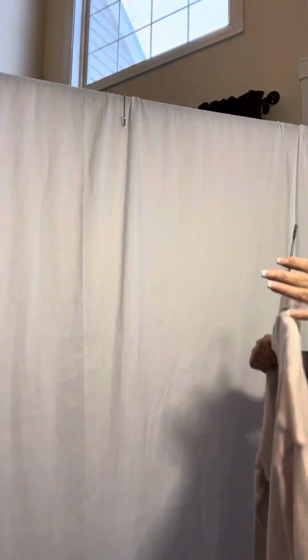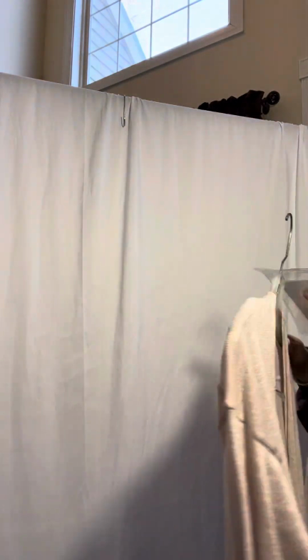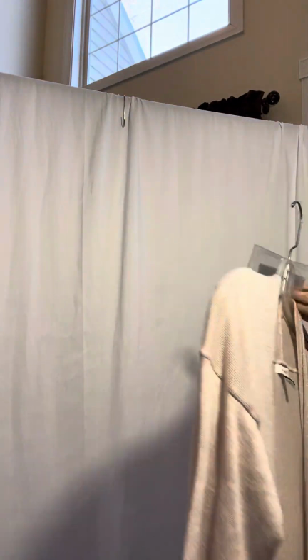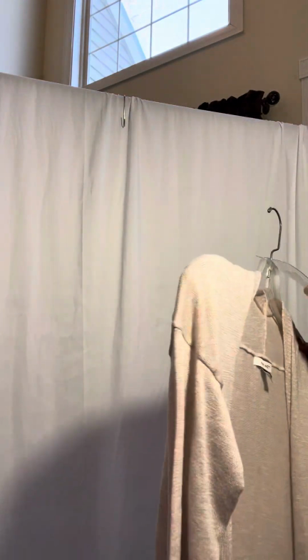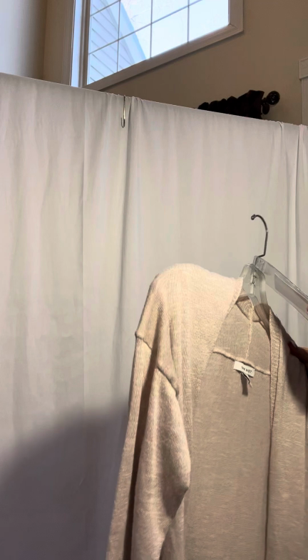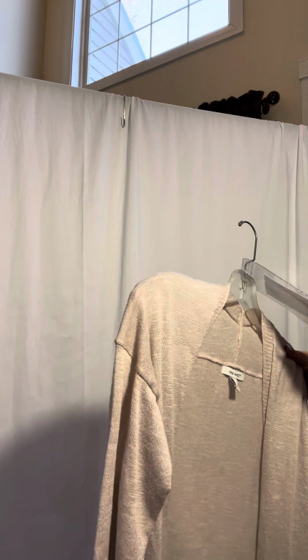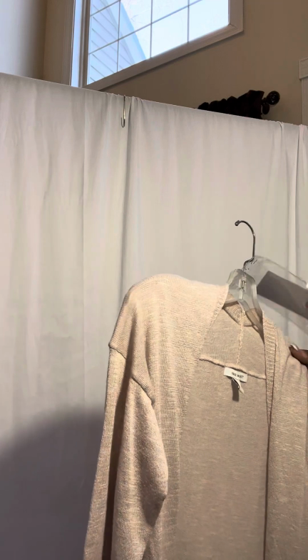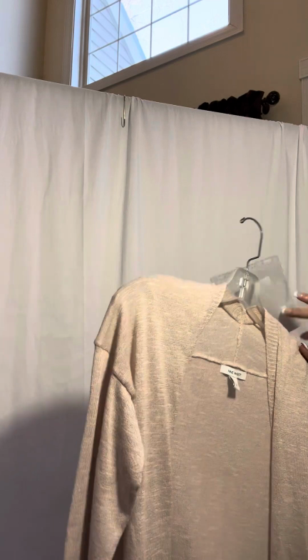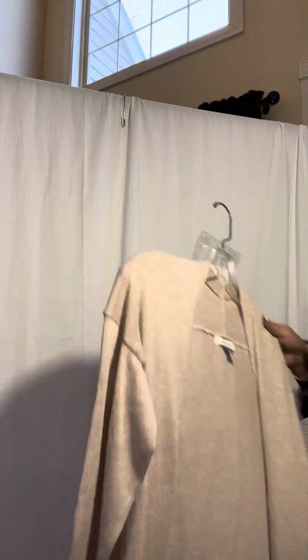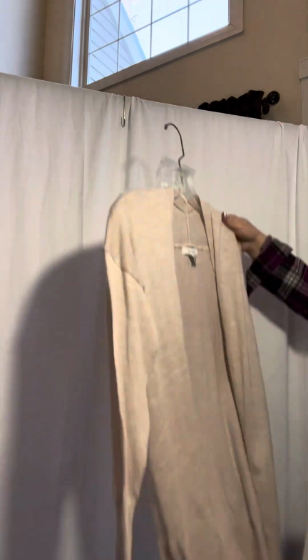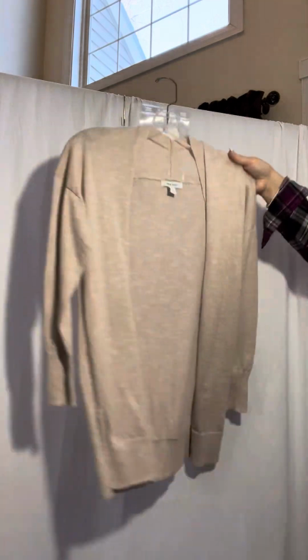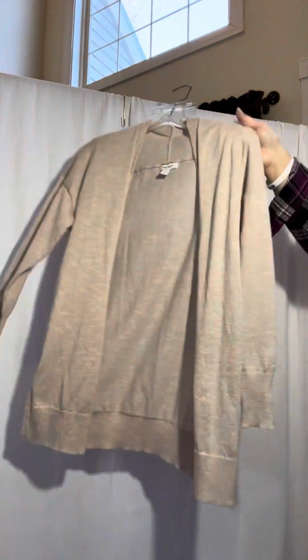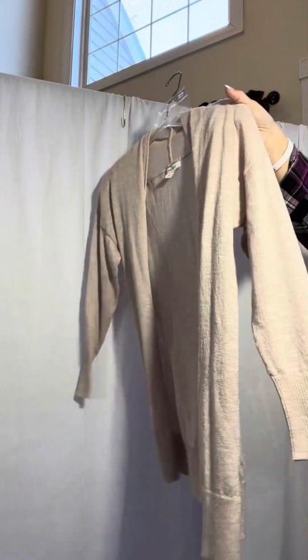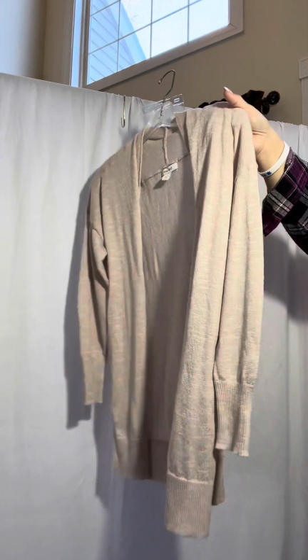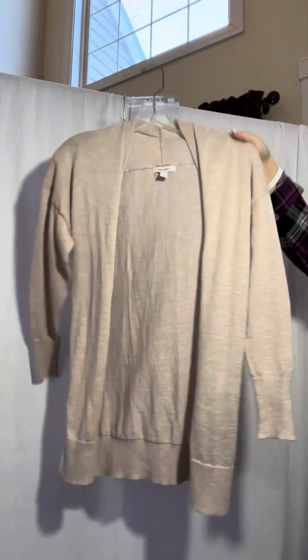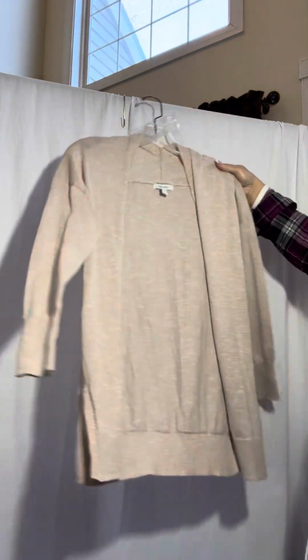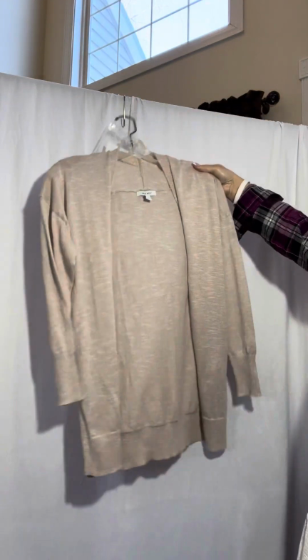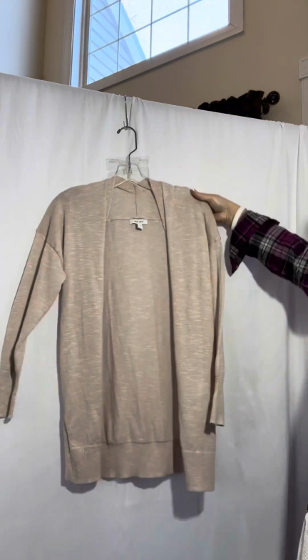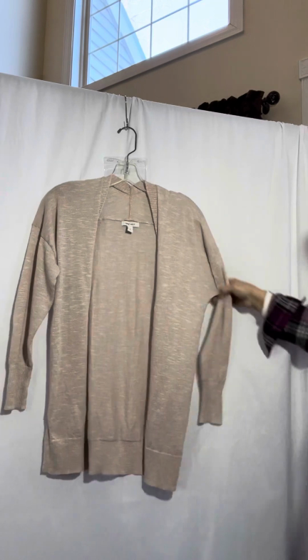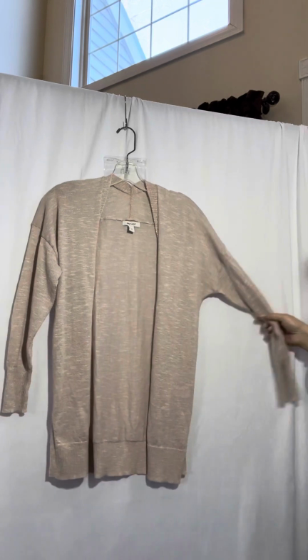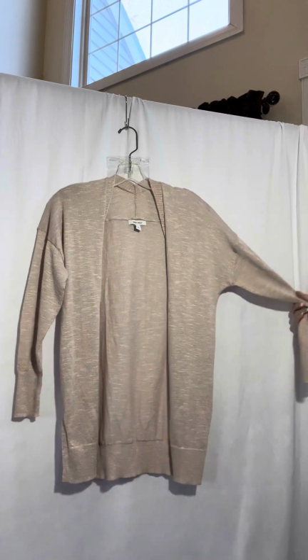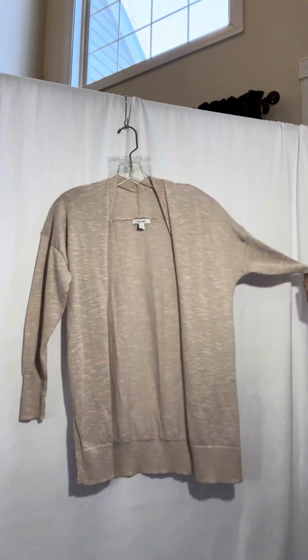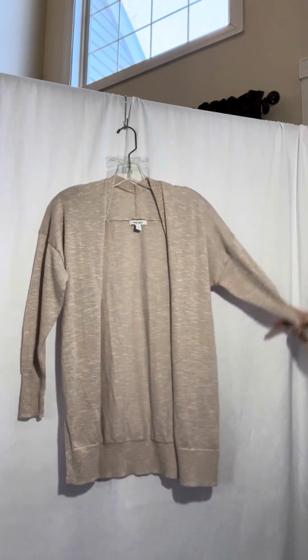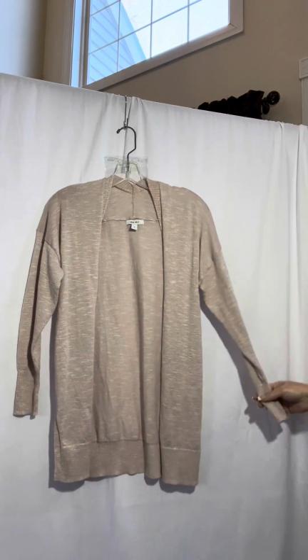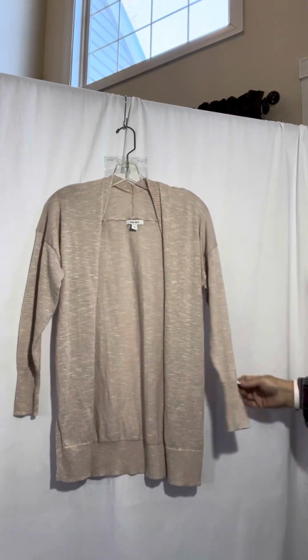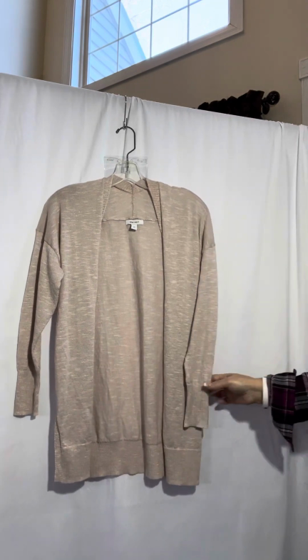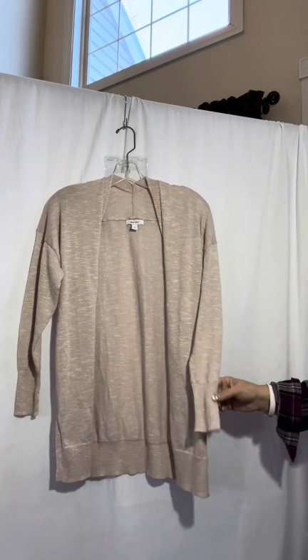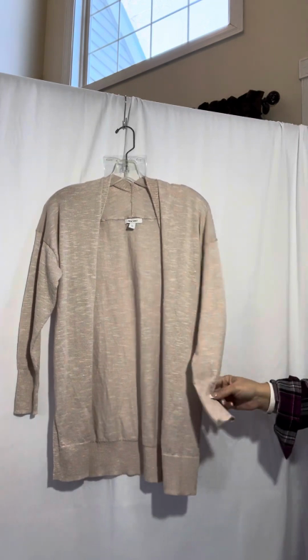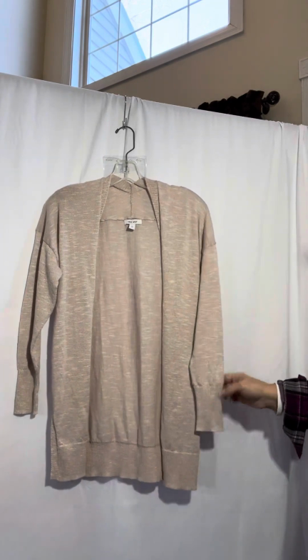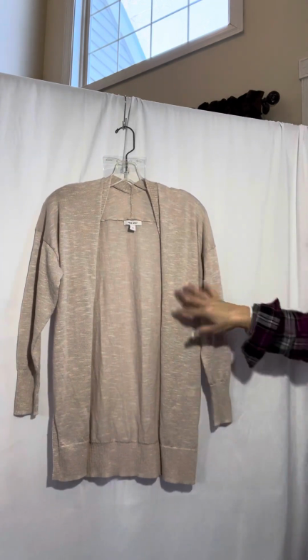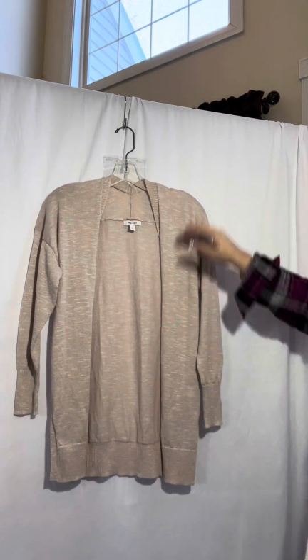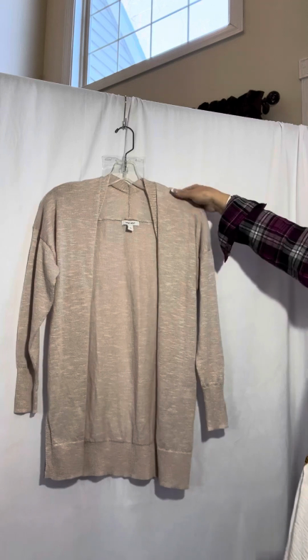Then we have an extra small Nine West cardigan. This came in the Kohl's palette. It's new without tags and it's three-quarter length sleeves. That's extra small.